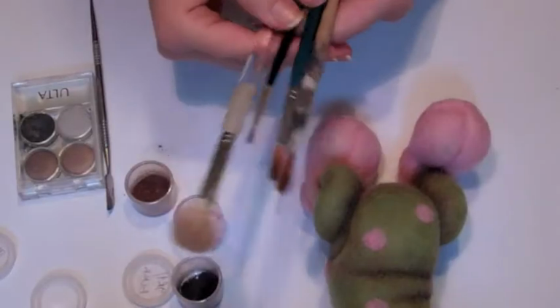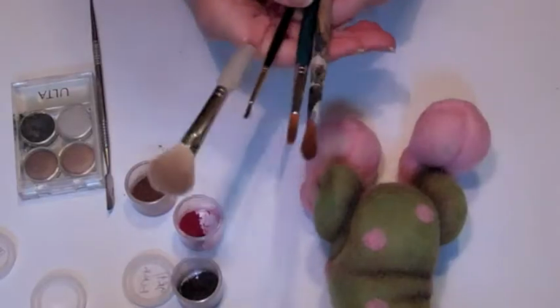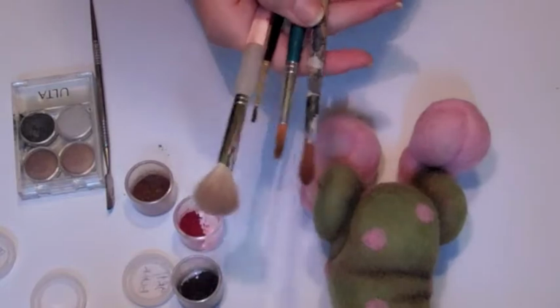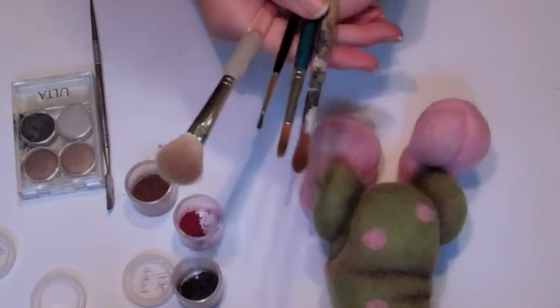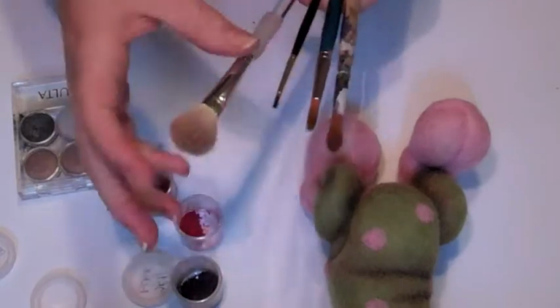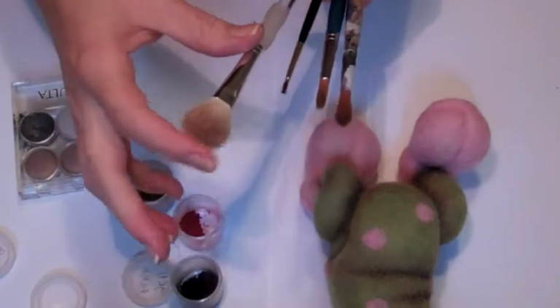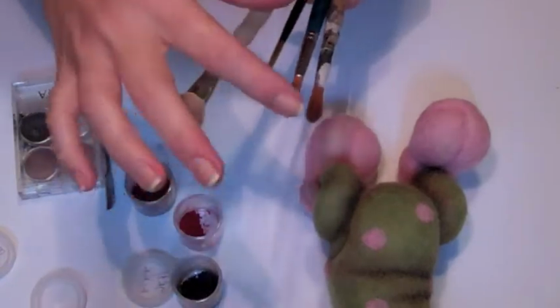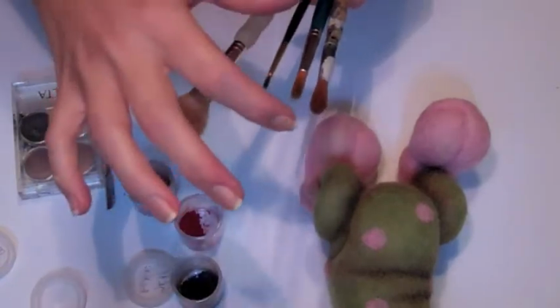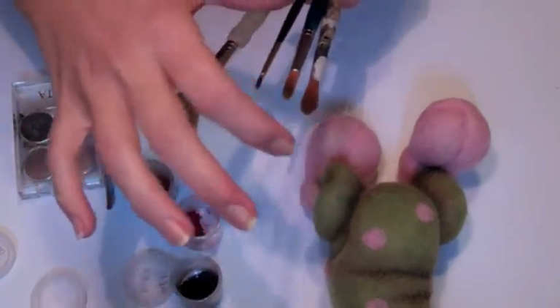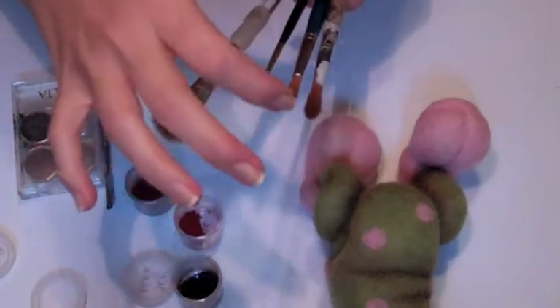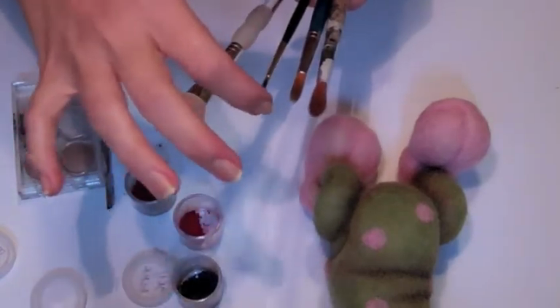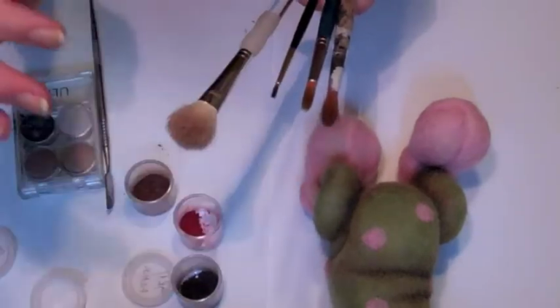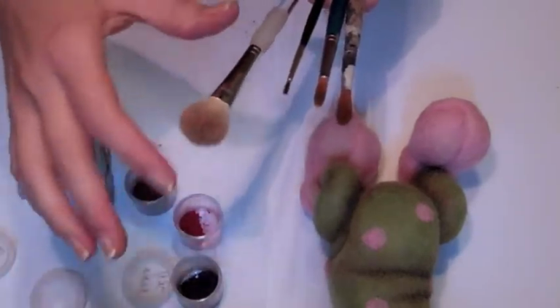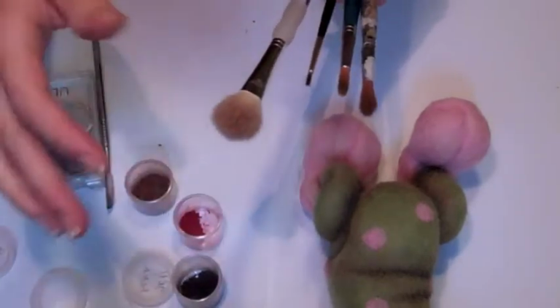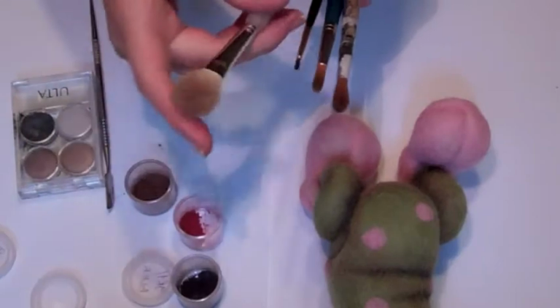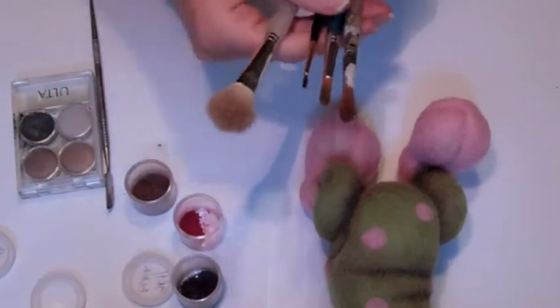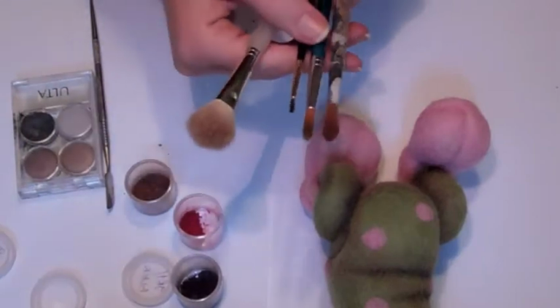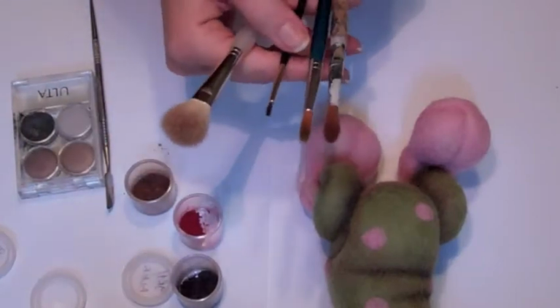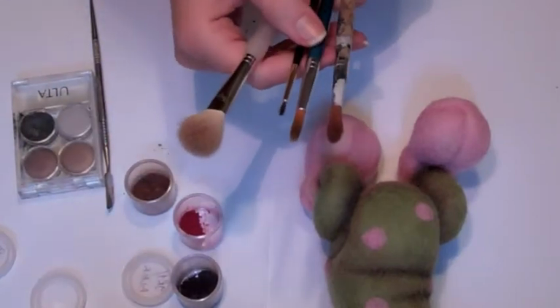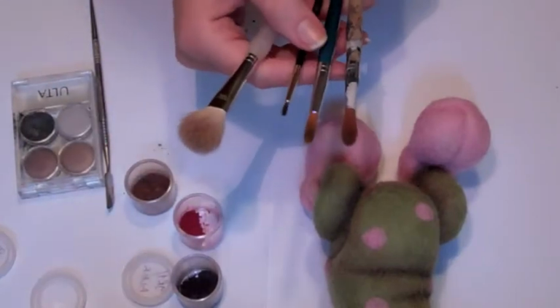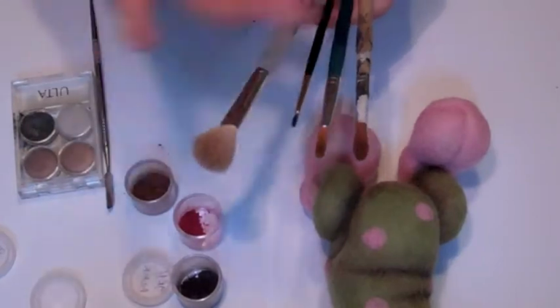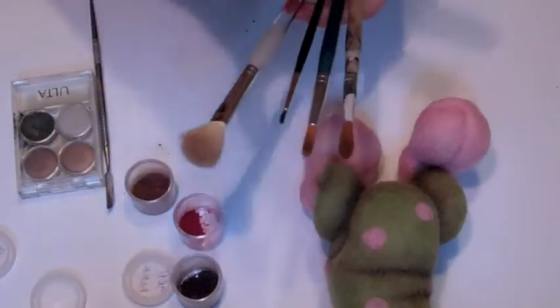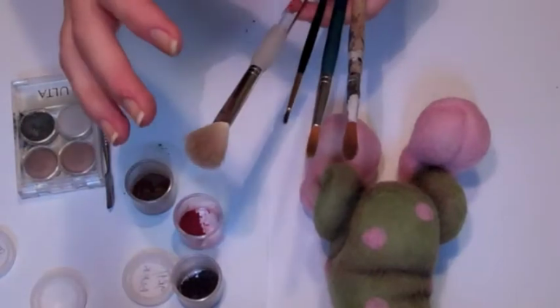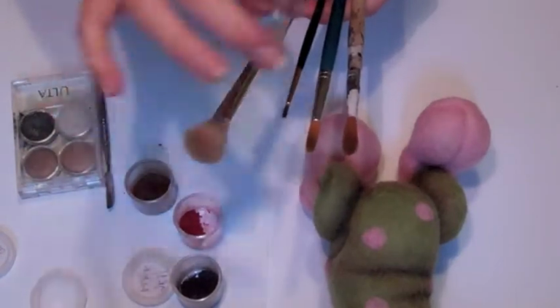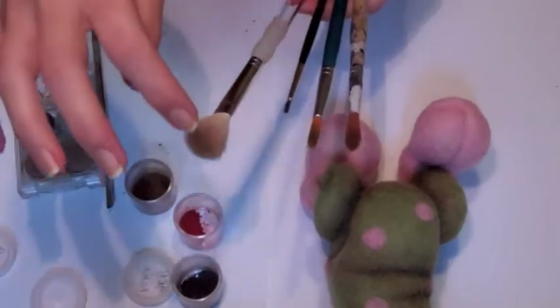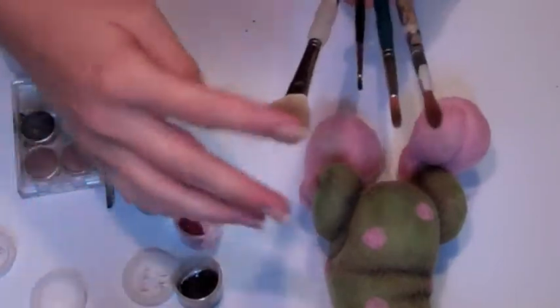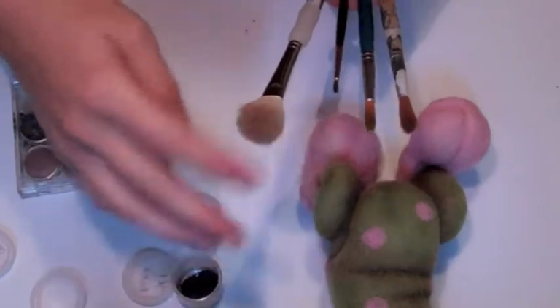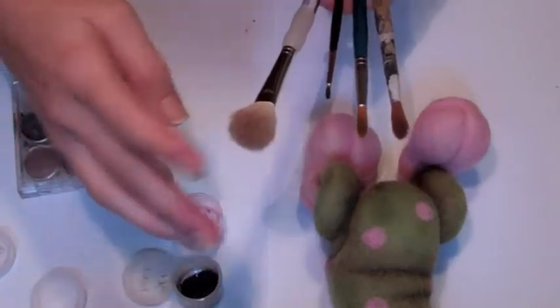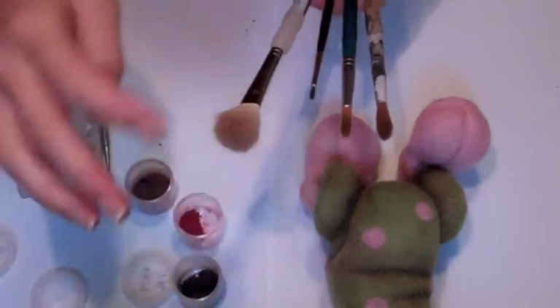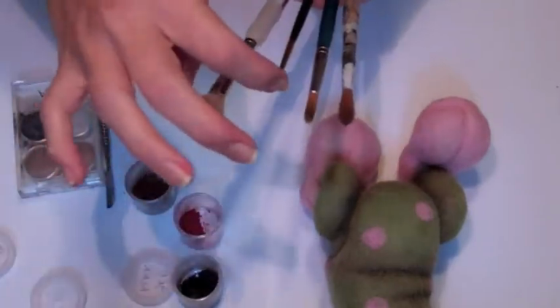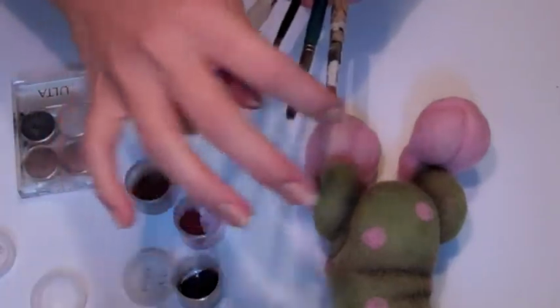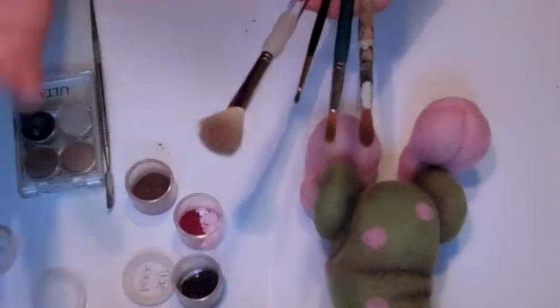So I have some brushes here. They're all really fluffy, soft nylon brushes, and I have them in different sizes so that I can work on different levels — big fluffy shading, detail shading, and in between.